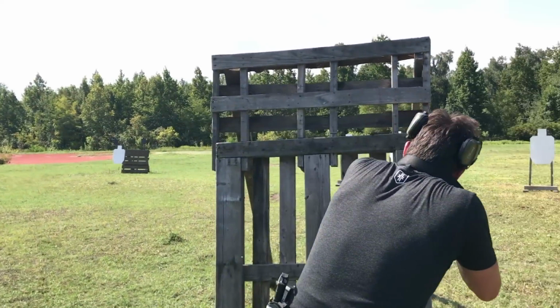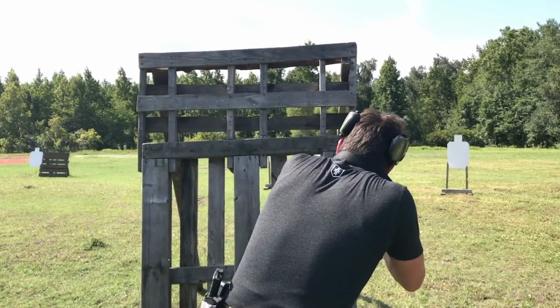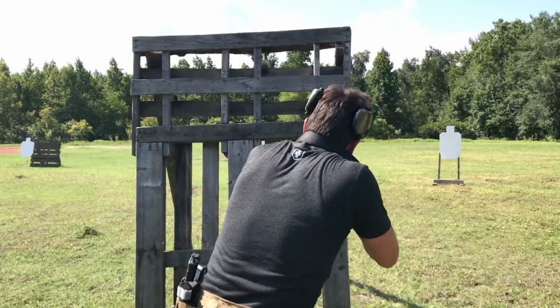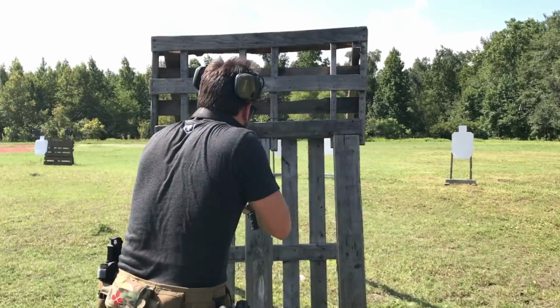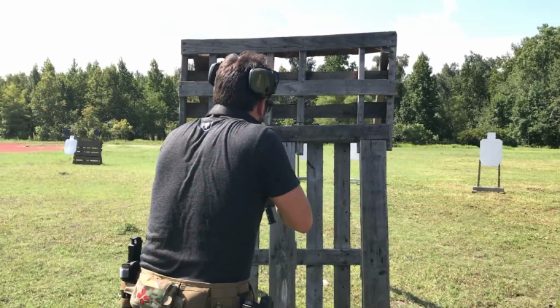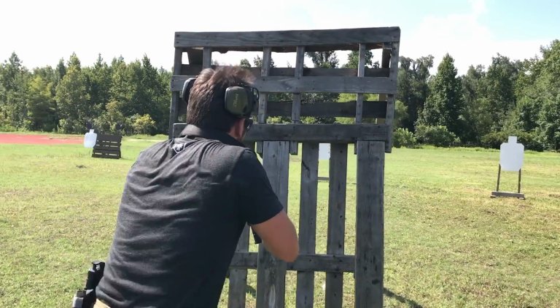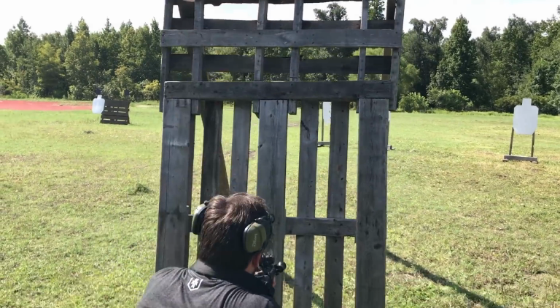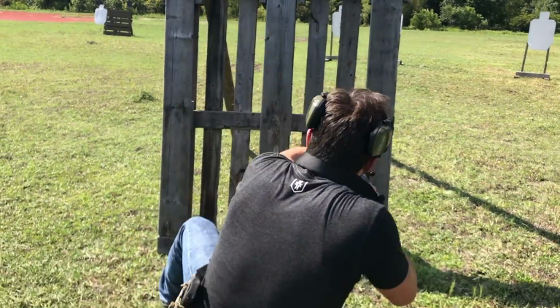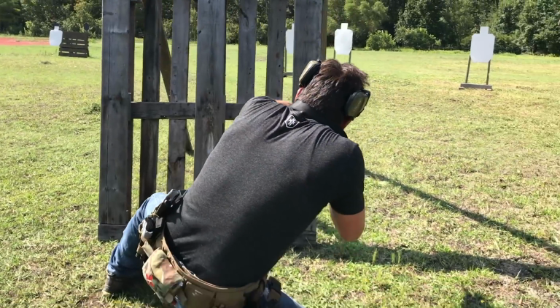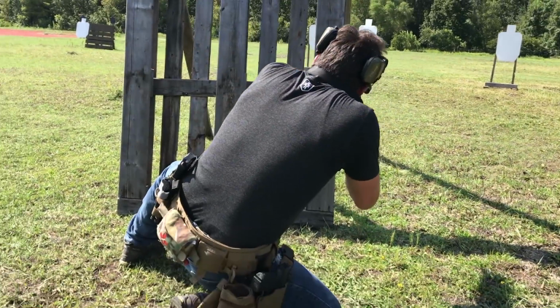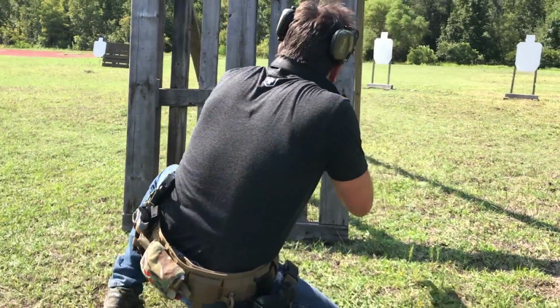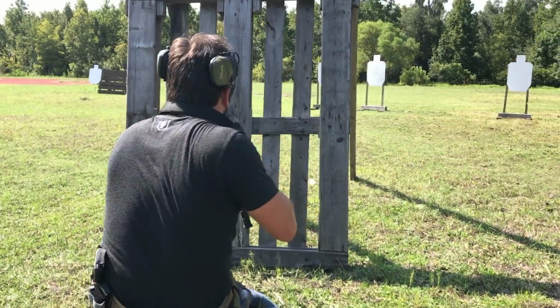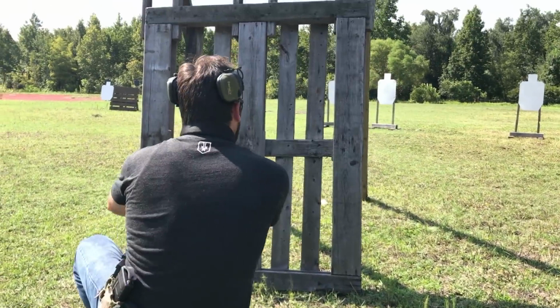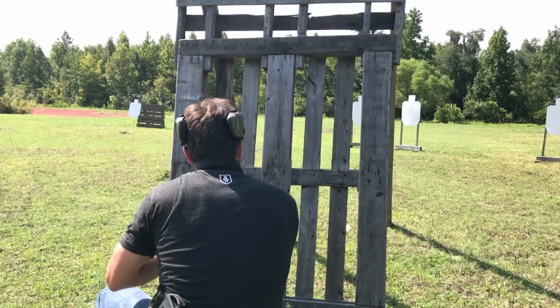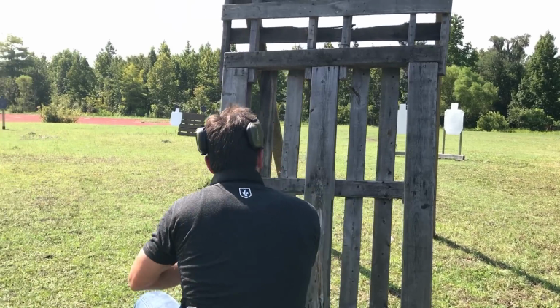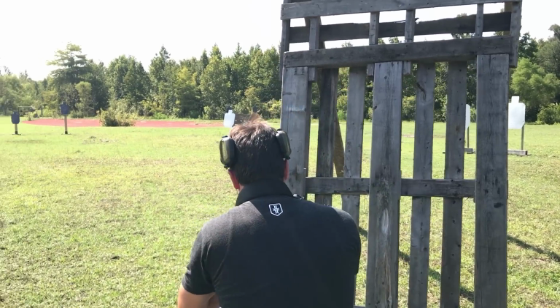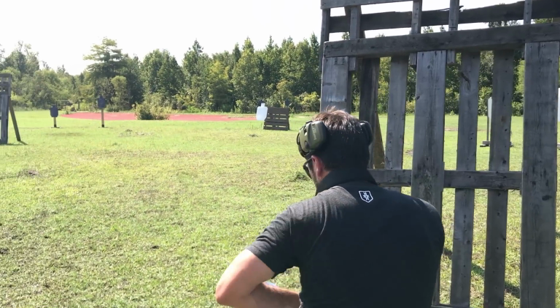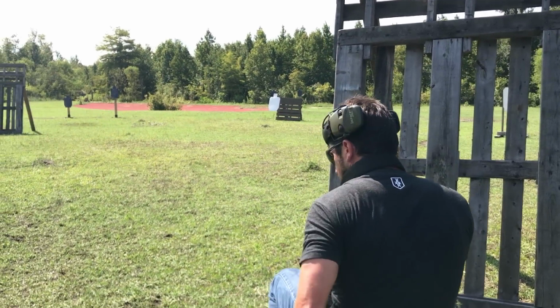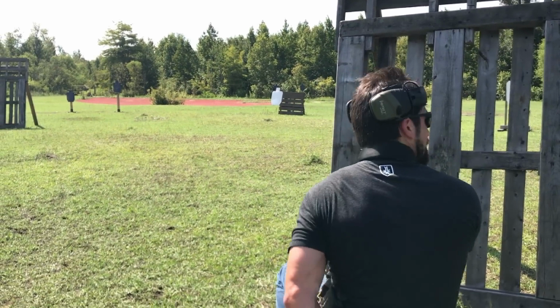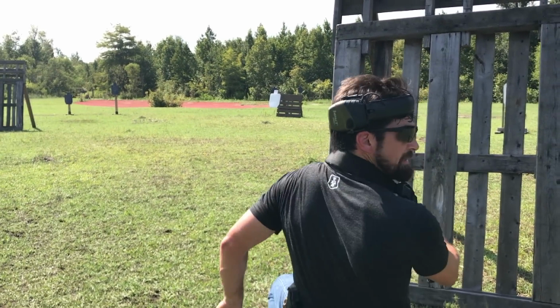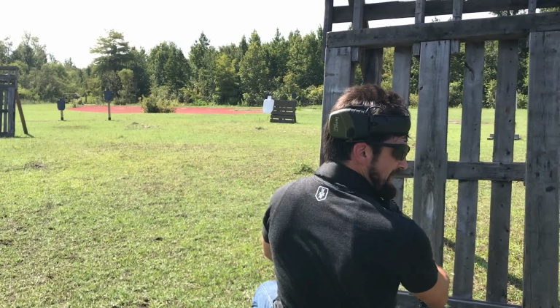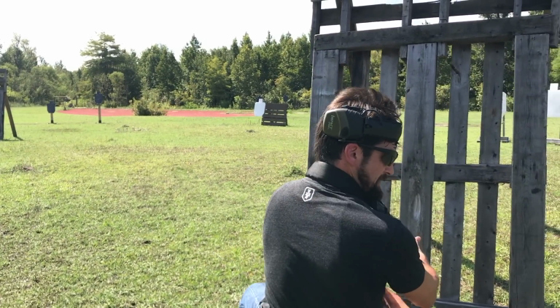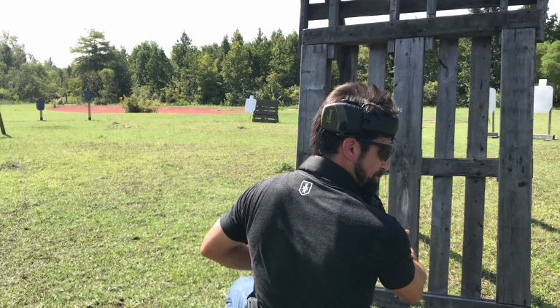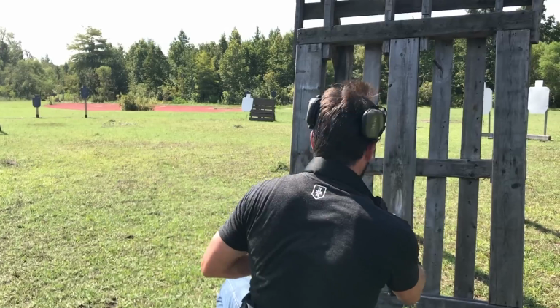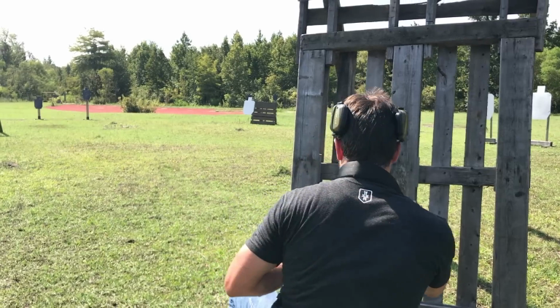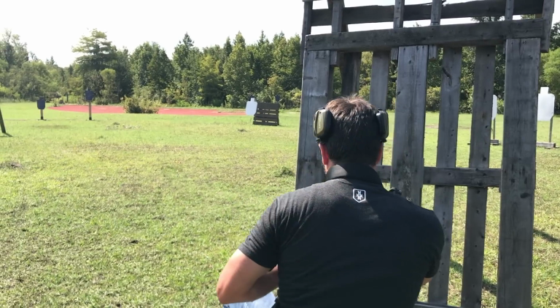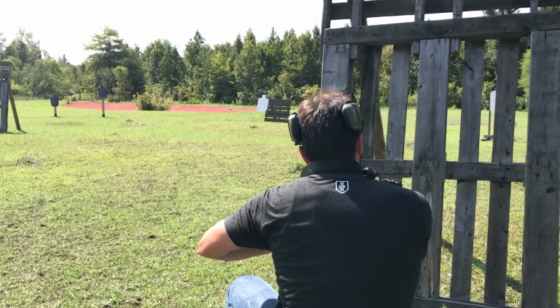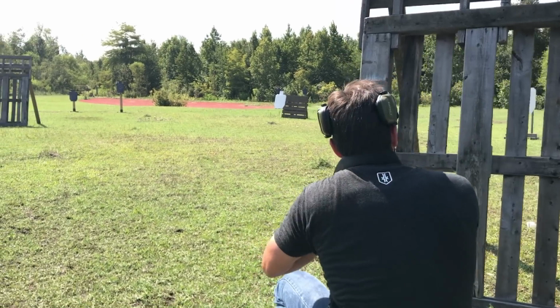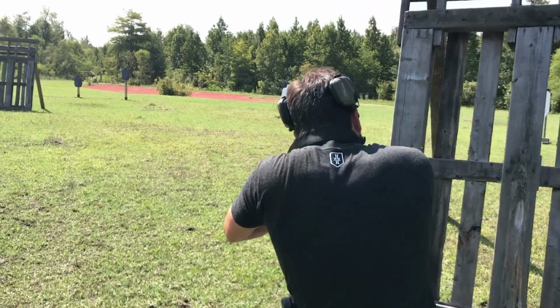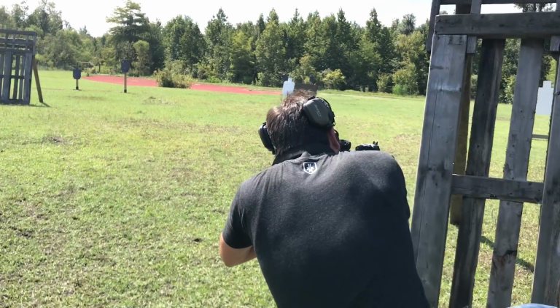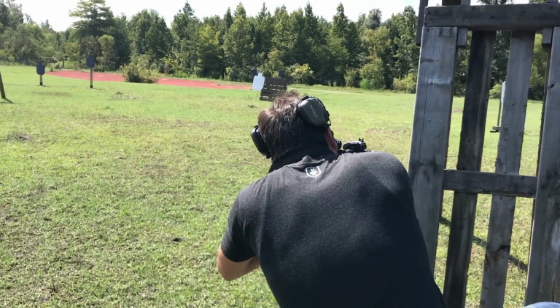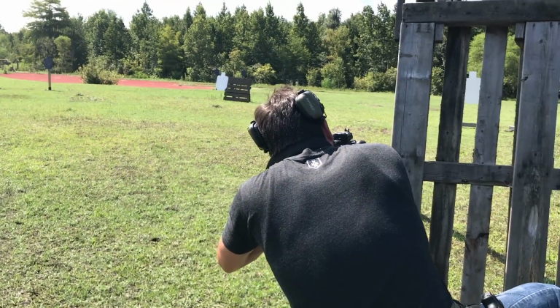Standing right — back behind cover. Standing left — good, back behind cover. Transition: my weight is passing from right foot to left foot, and I go ahead and hit down, back out. Good to go.